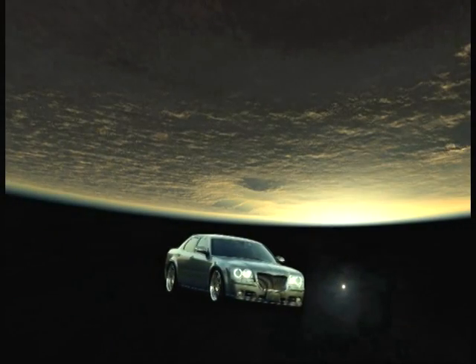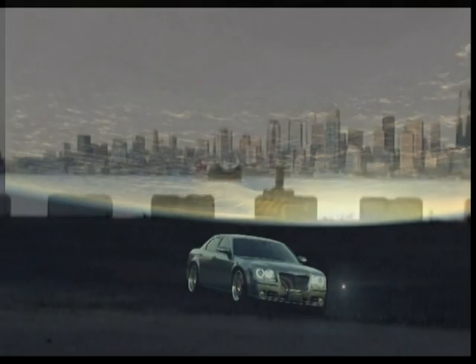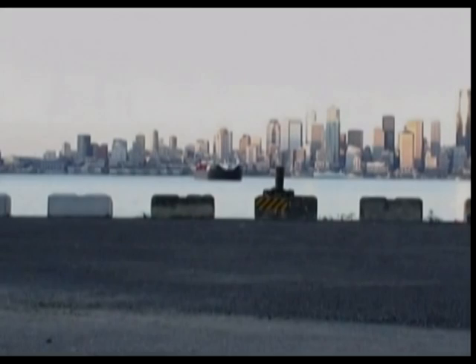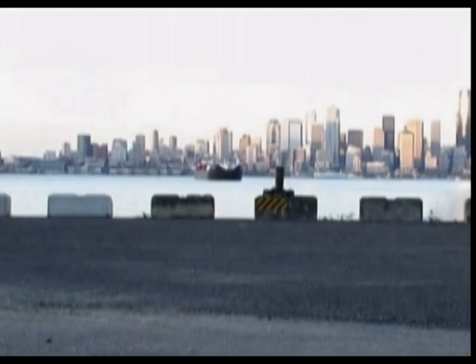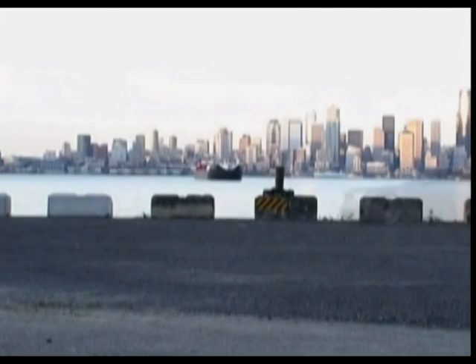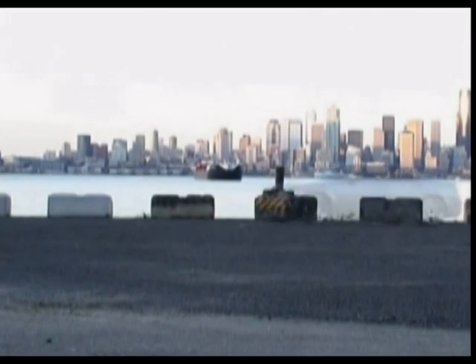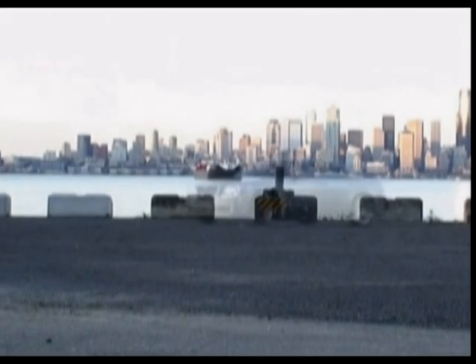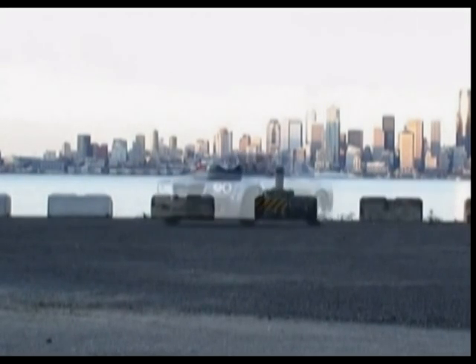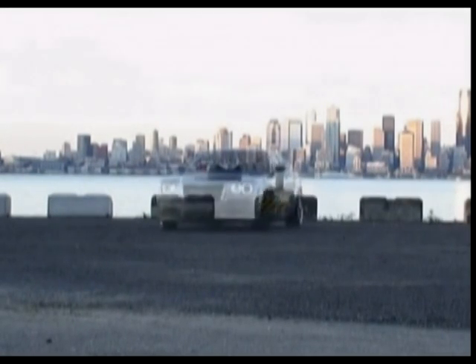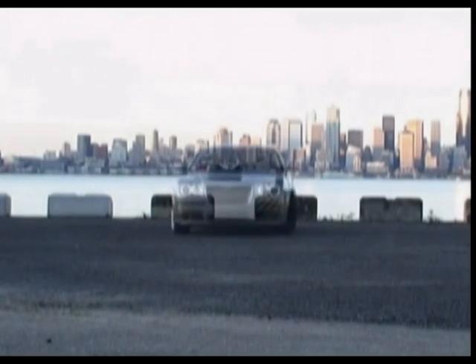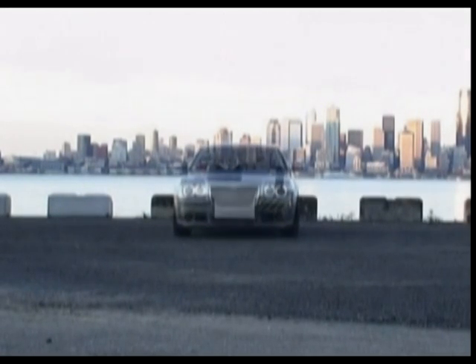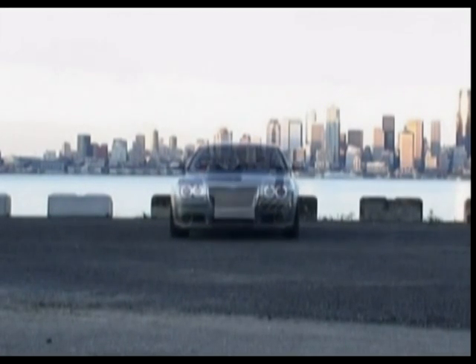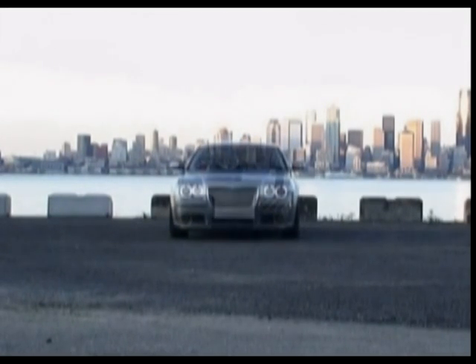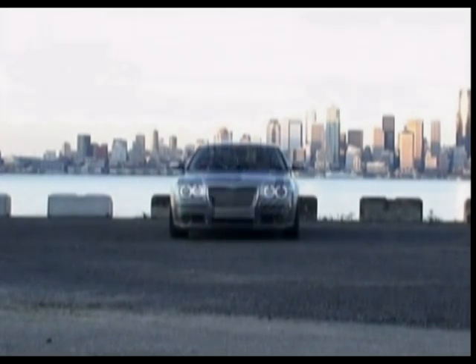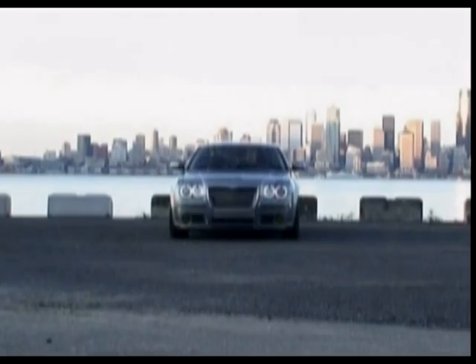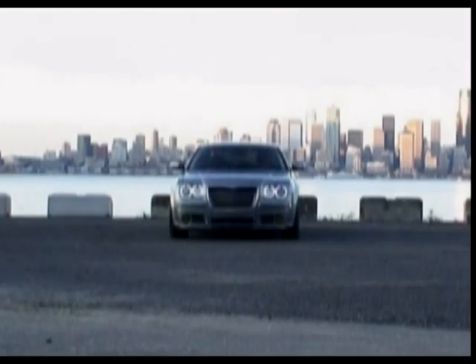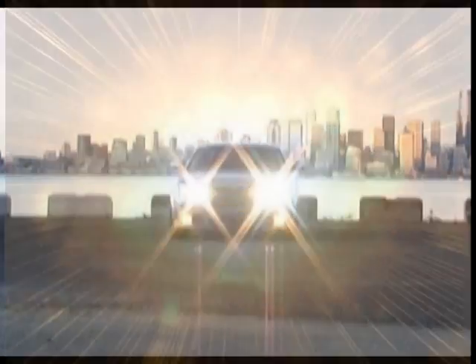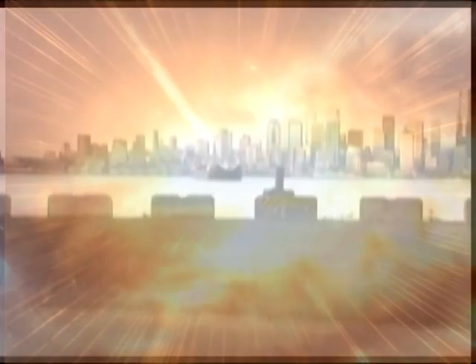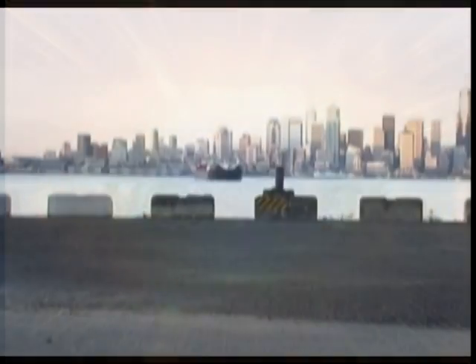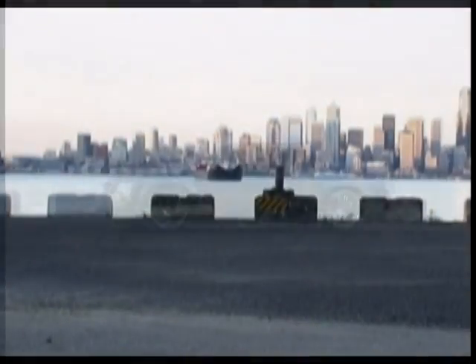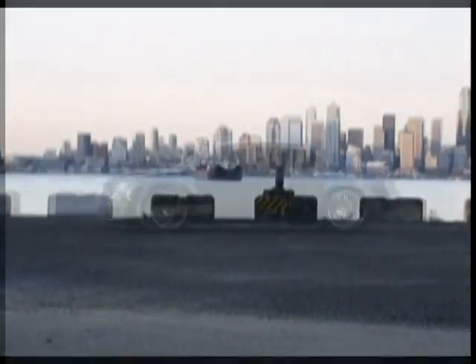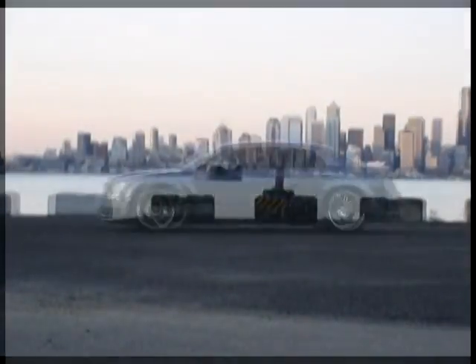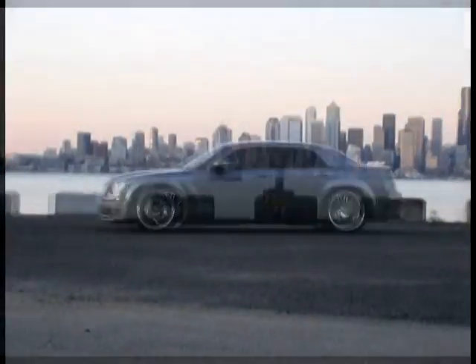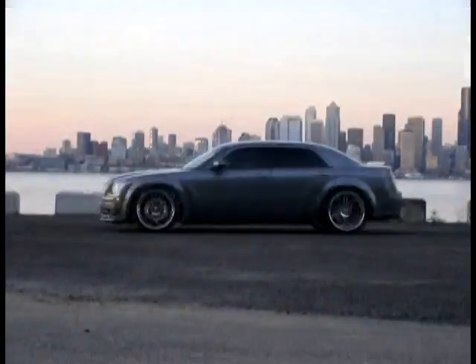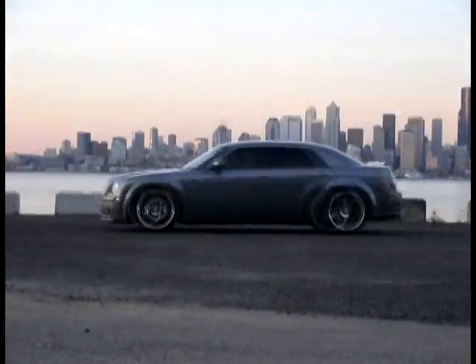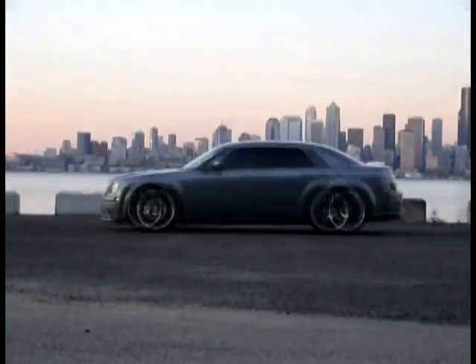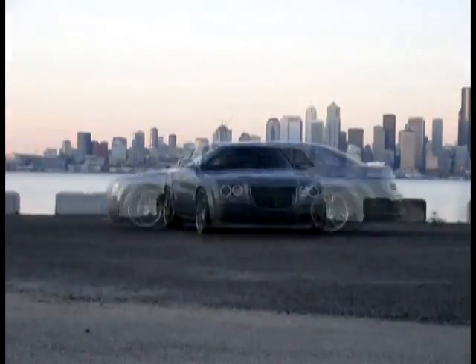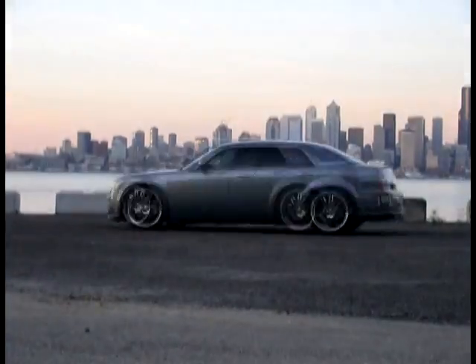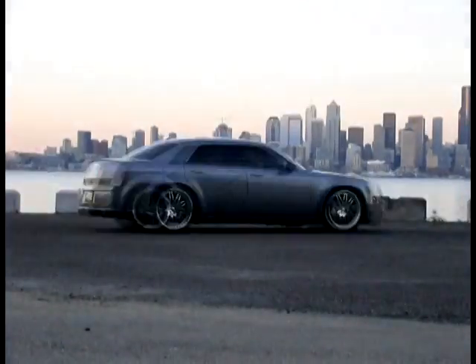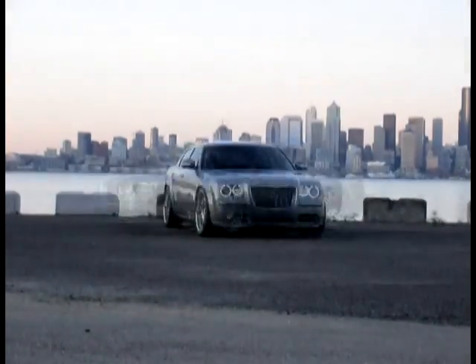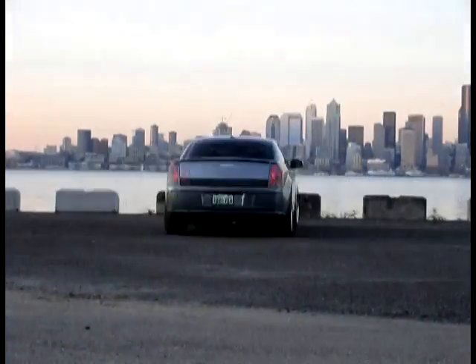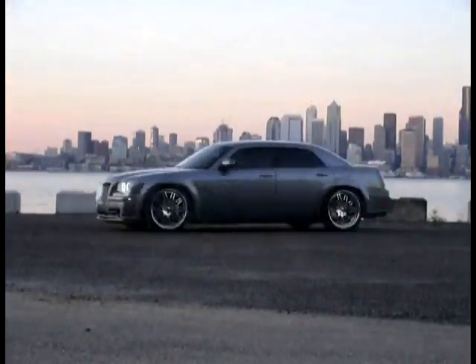Good car design, like good architecture and all art, should elicit an emotional reaction when you see it. I like to customize my cars to be a bit darker, more sinister. The 300 was a great starting point for this because it already has a gangster look to it.